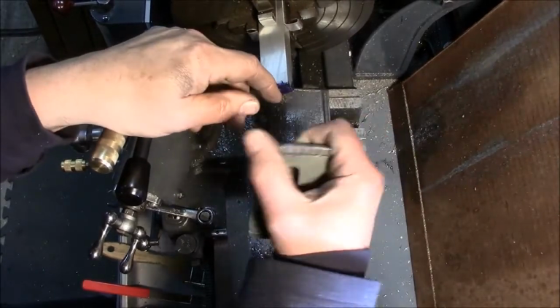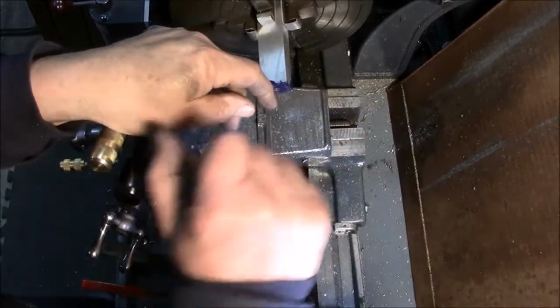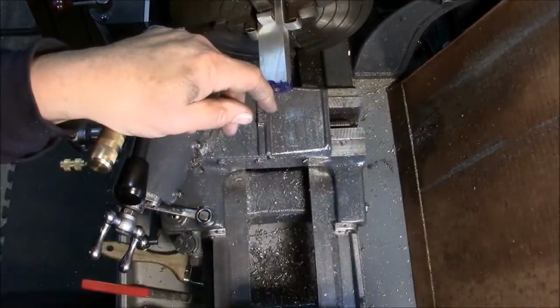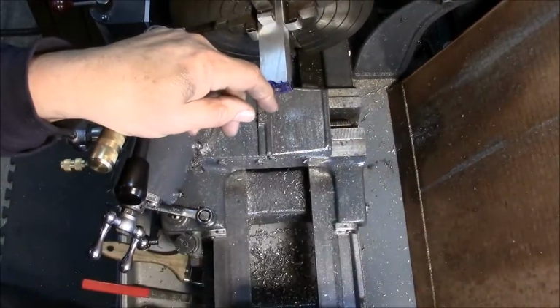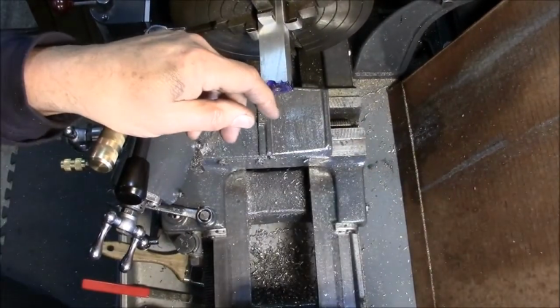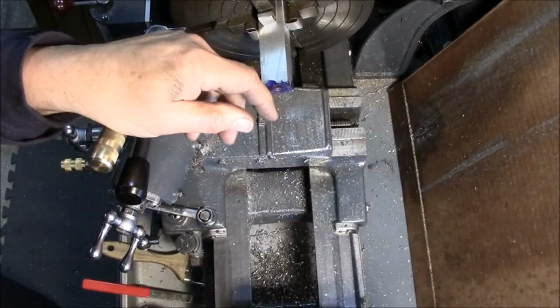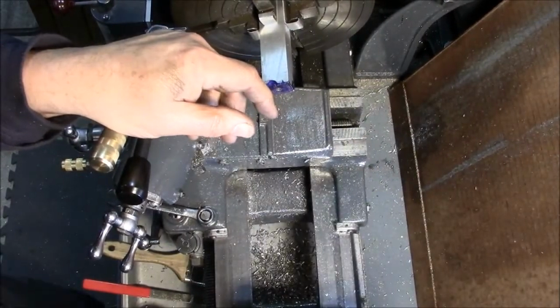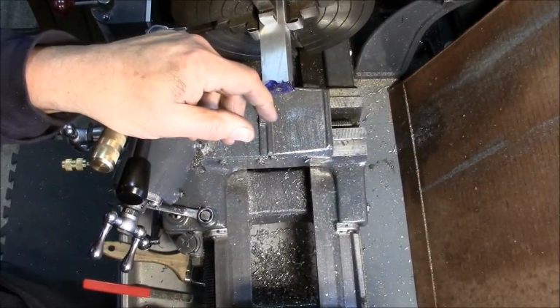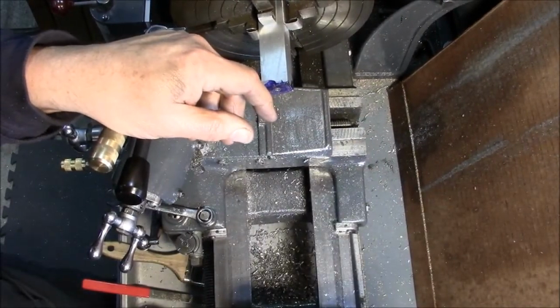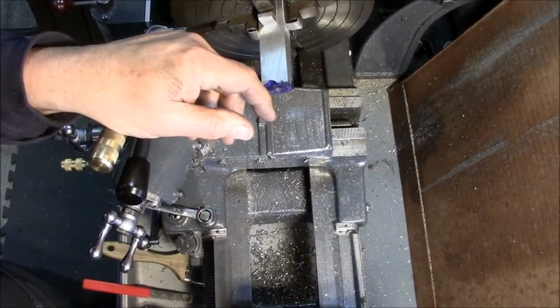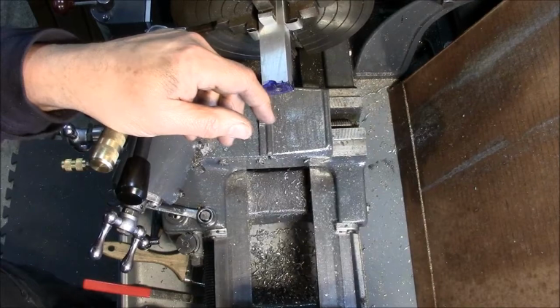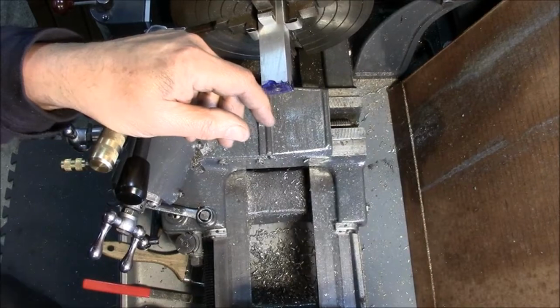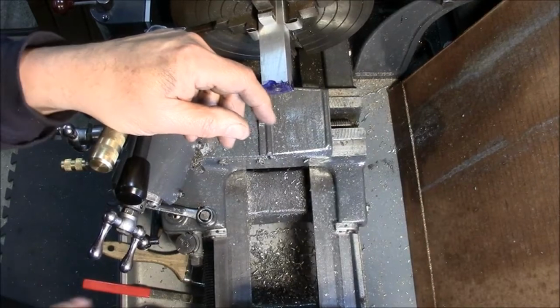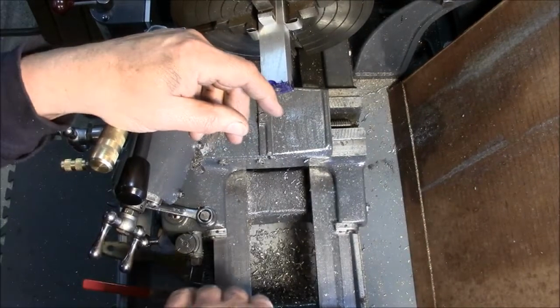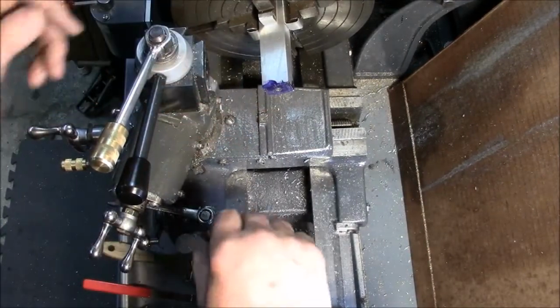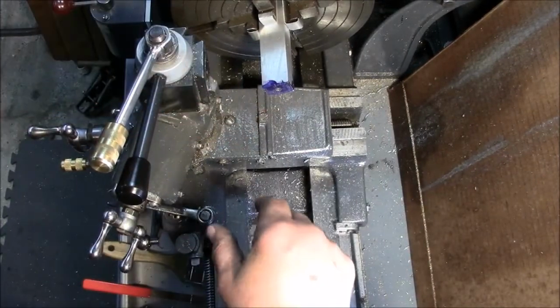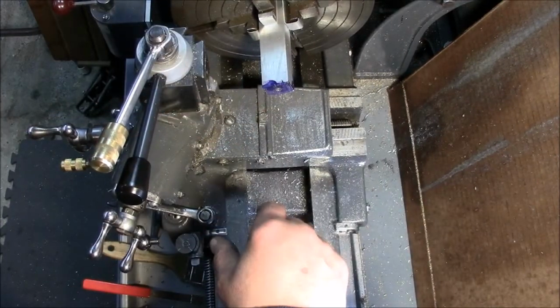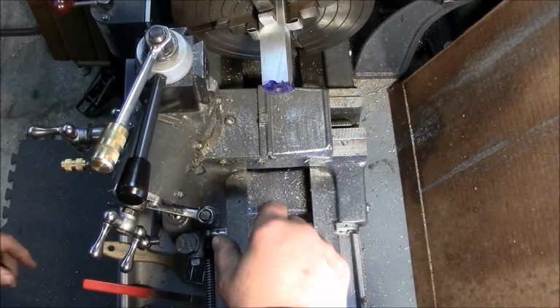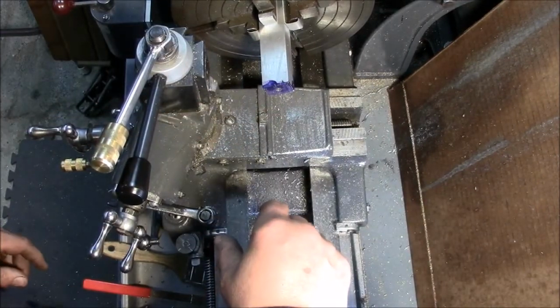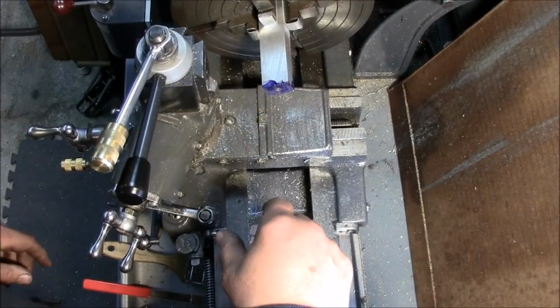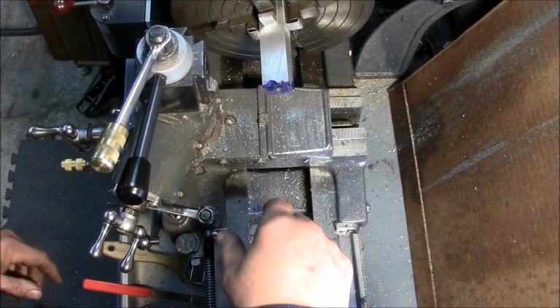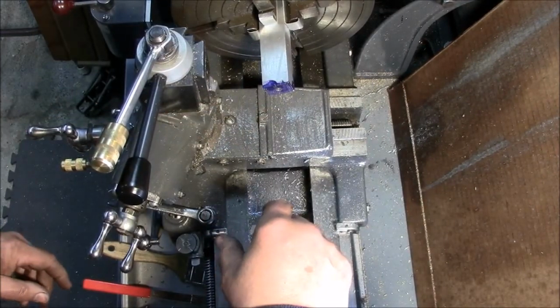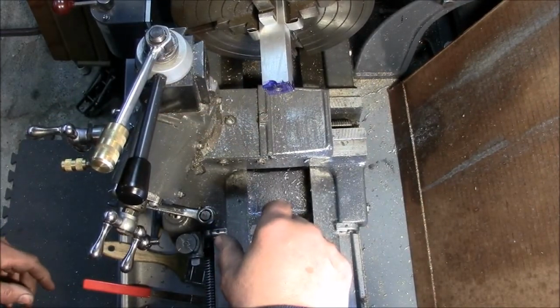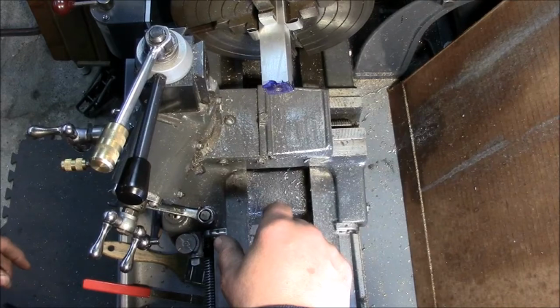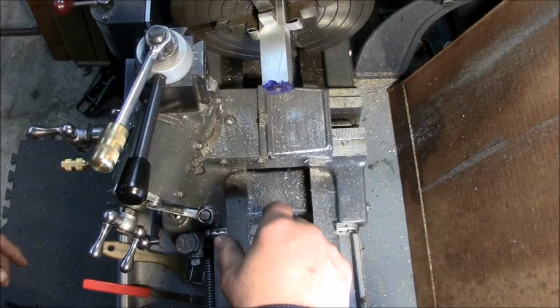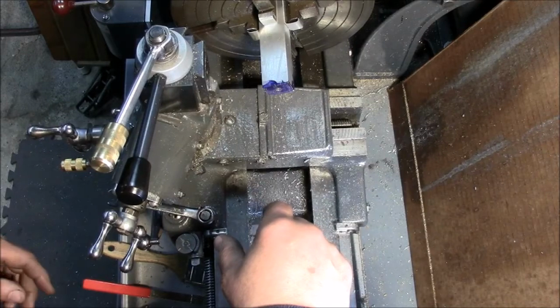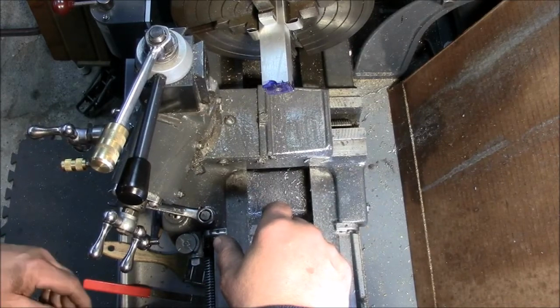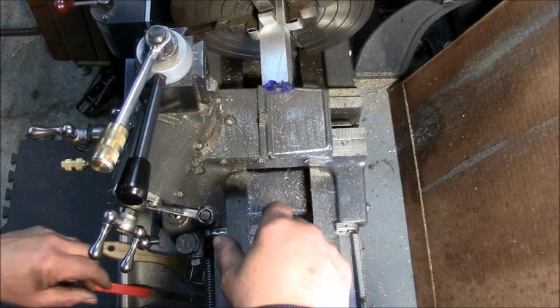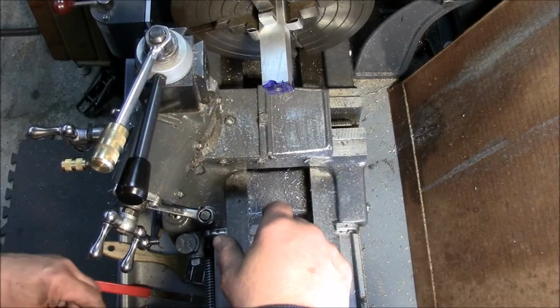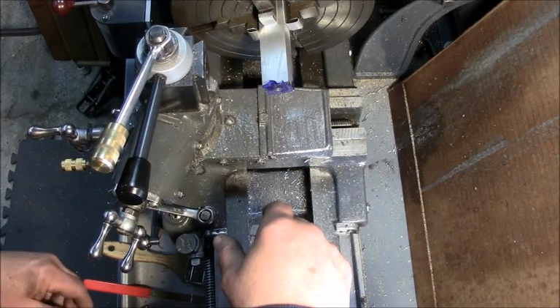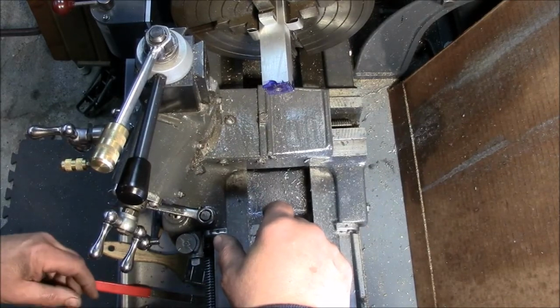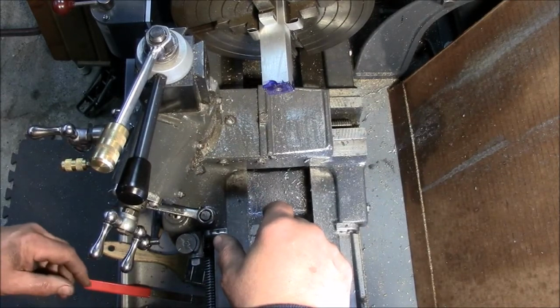Hi, folks. Welcome to the shop. It's a rainy Saturday here, so I thought I'd do a little work on the steam engine project I've been telling you about, teasing you.